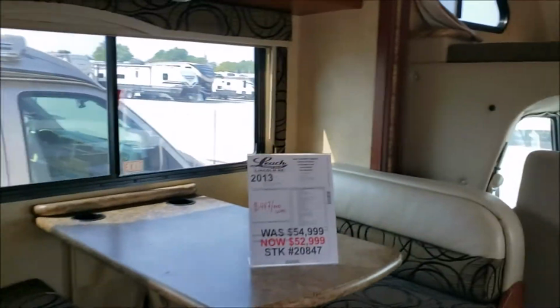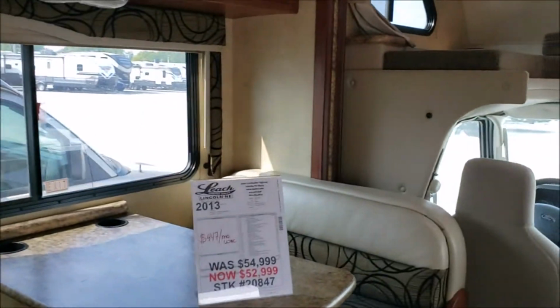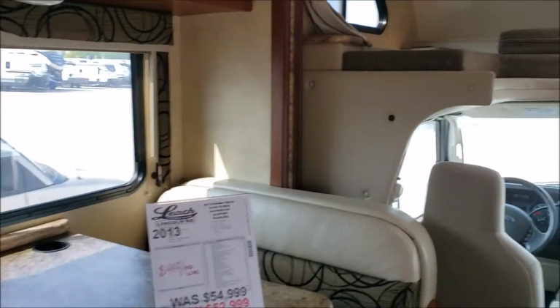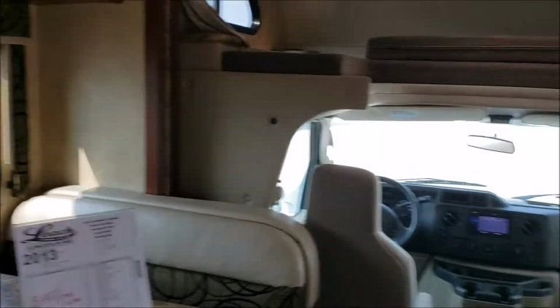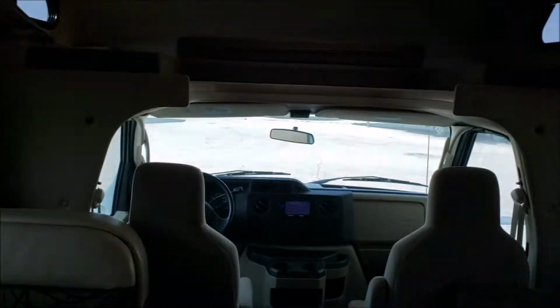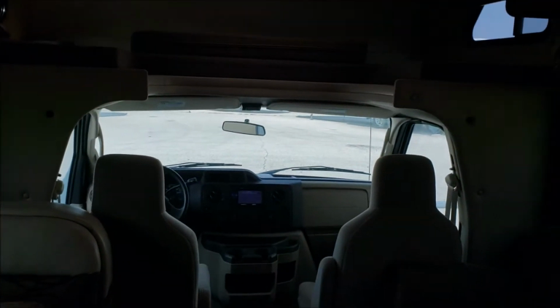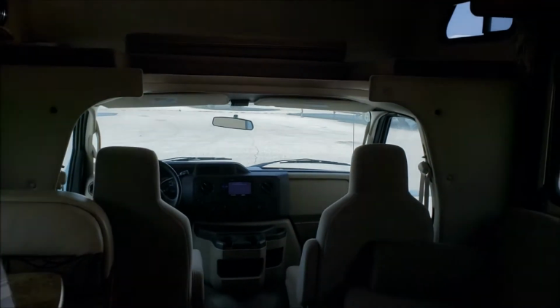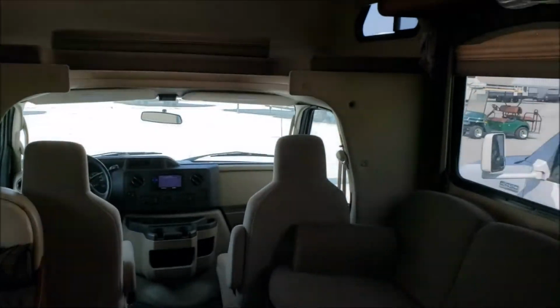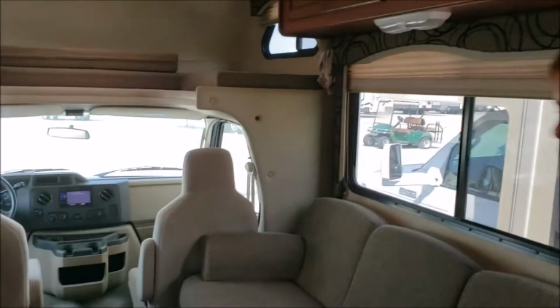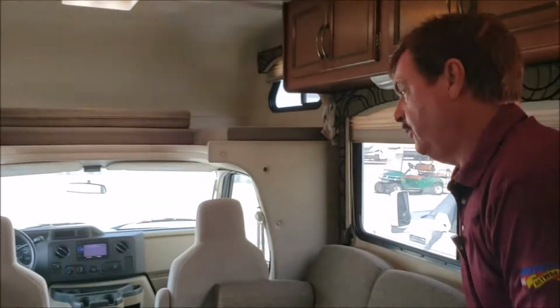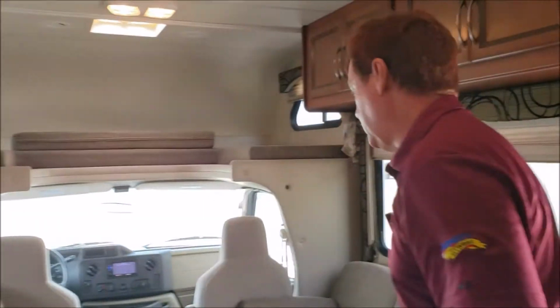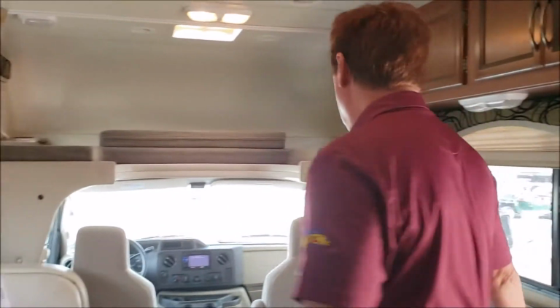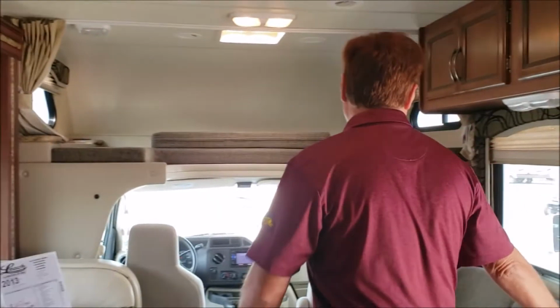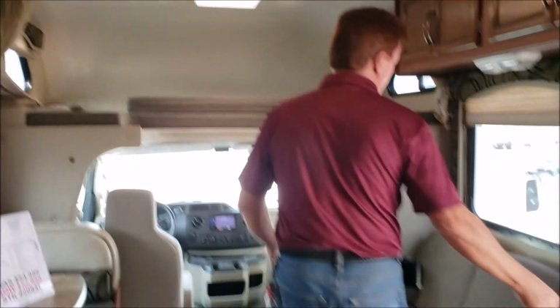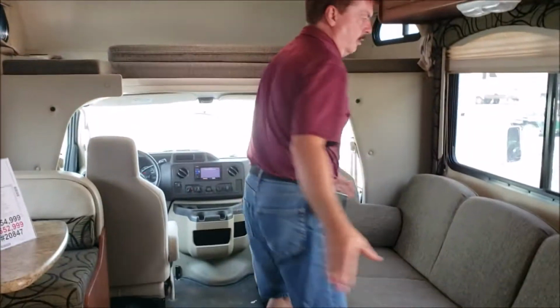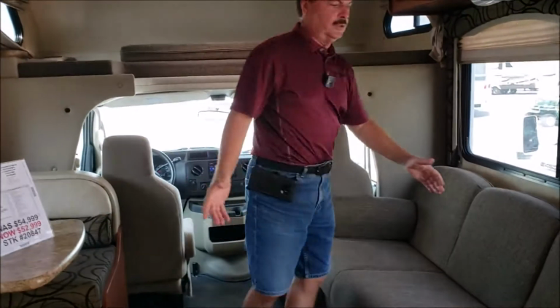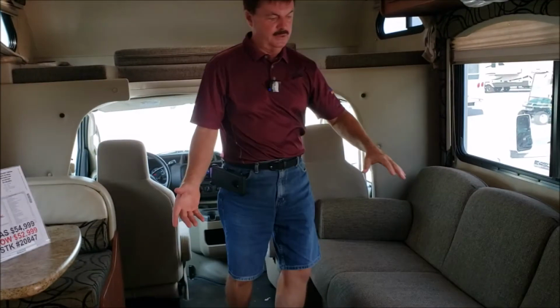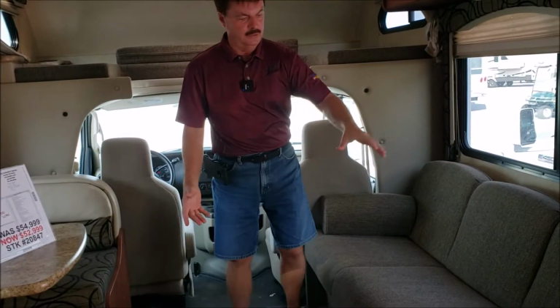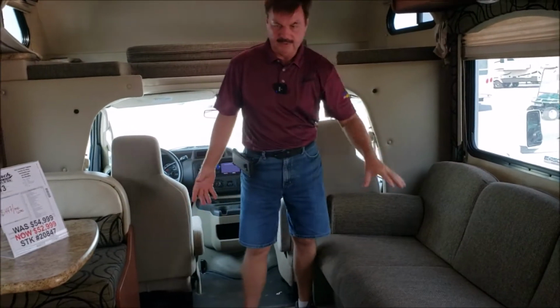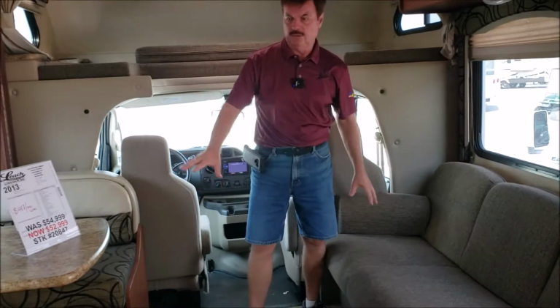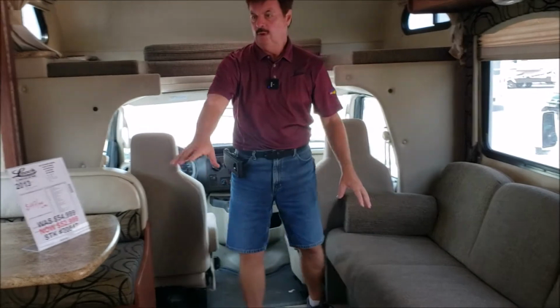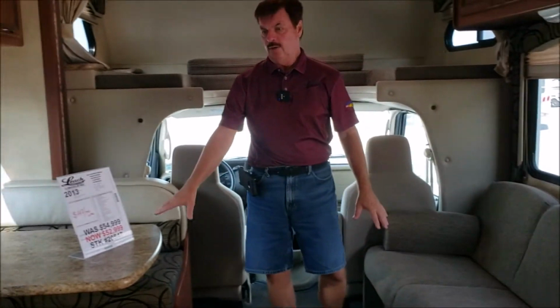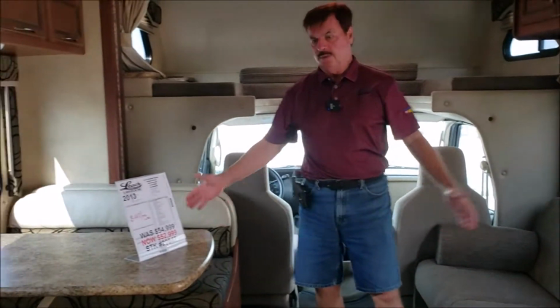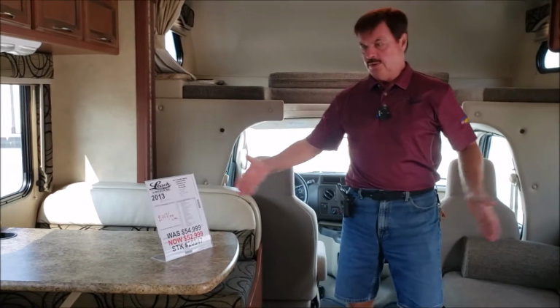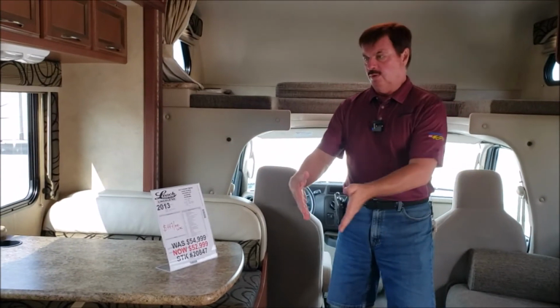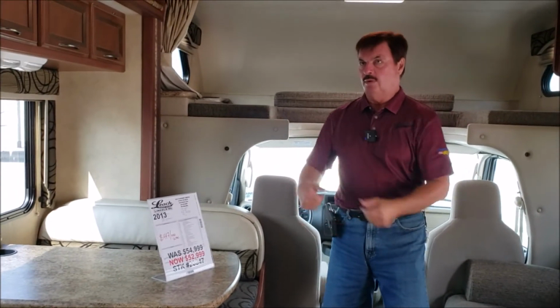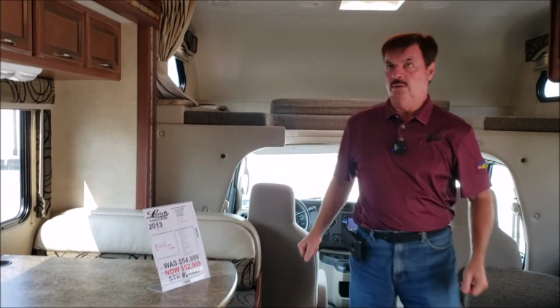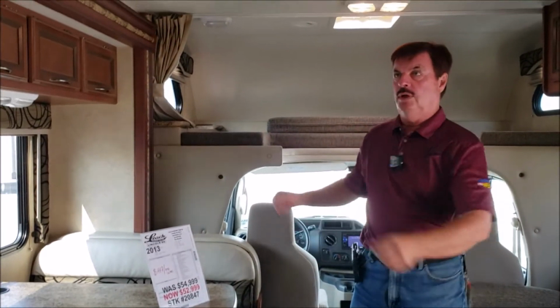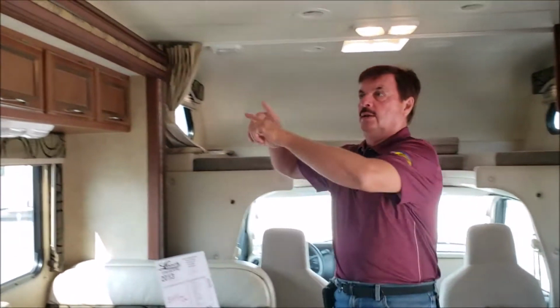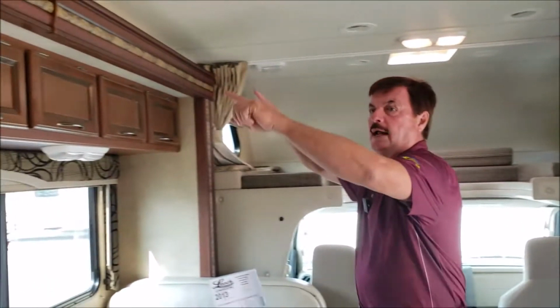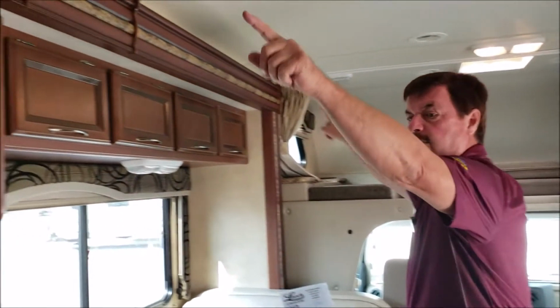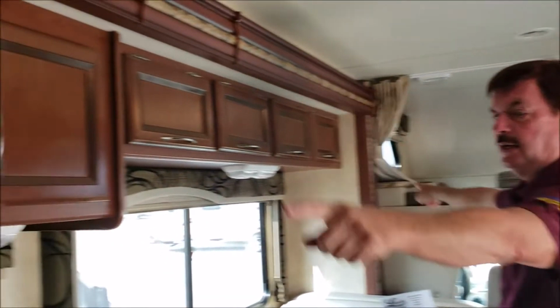So this is going to have central air conditioning, central heat, run on a thermostat. You have what they call cross conversation — you've got the couch right across from the dinette, so you can visit going down the road. The slide-out is right here.